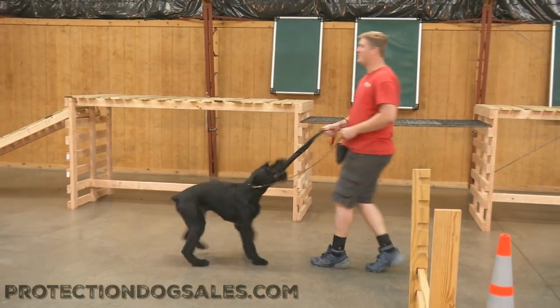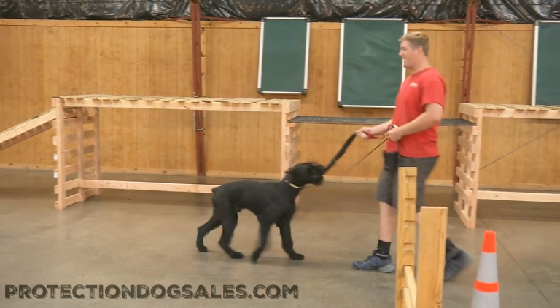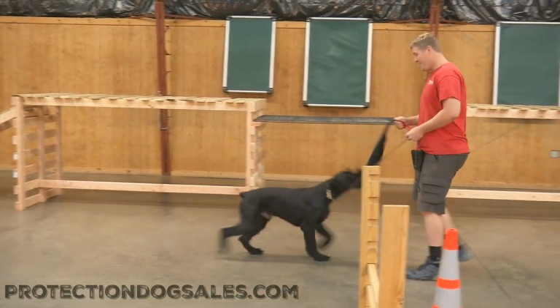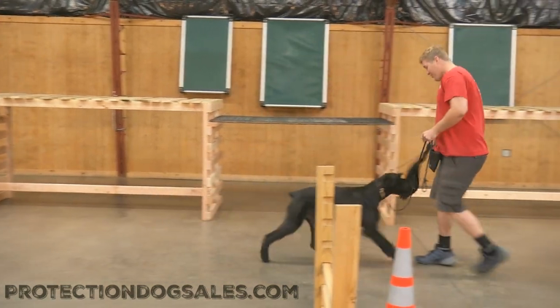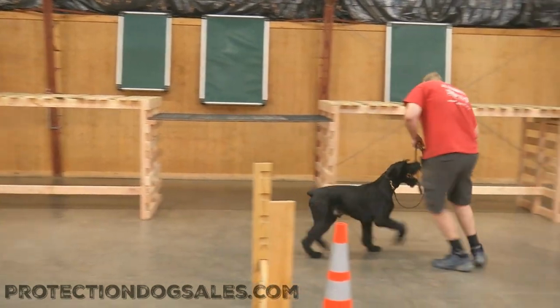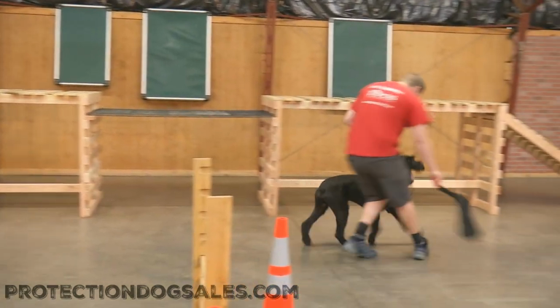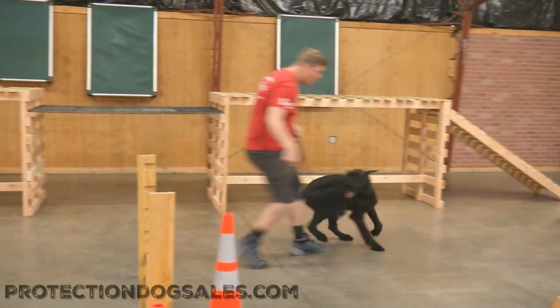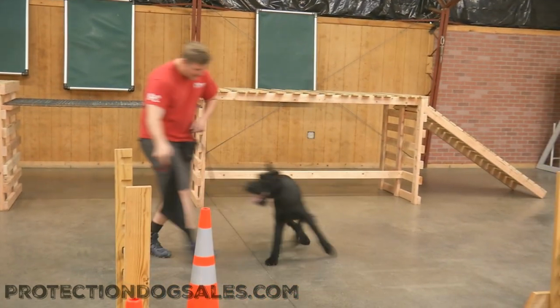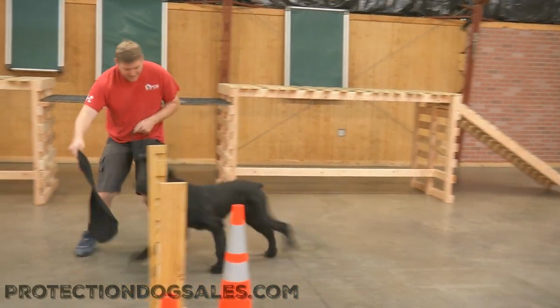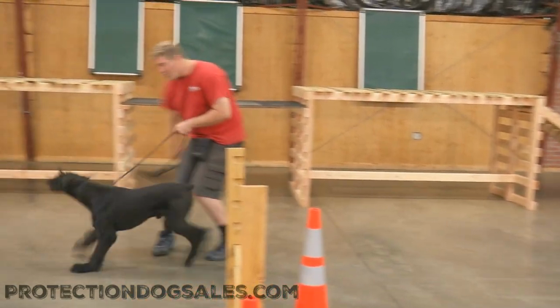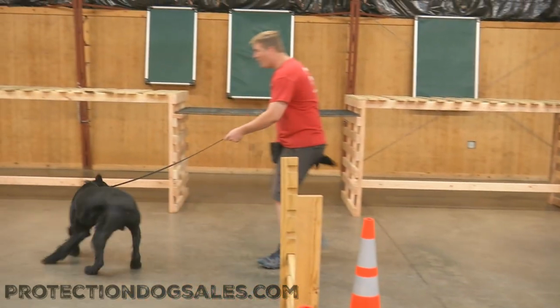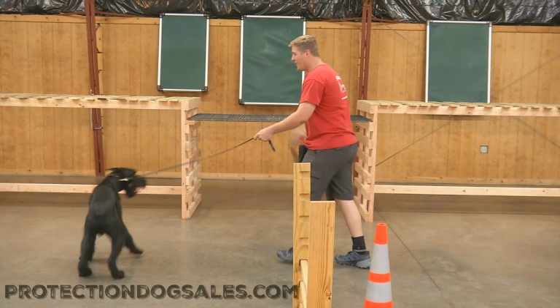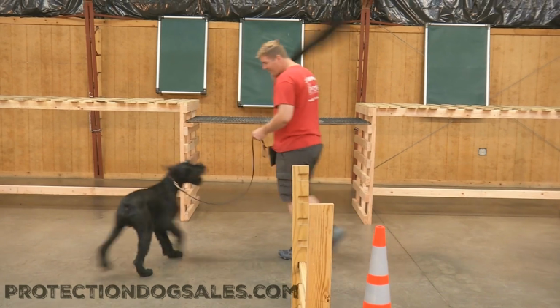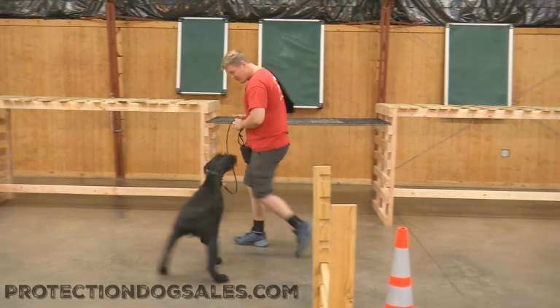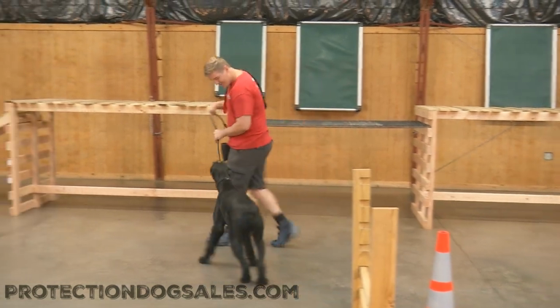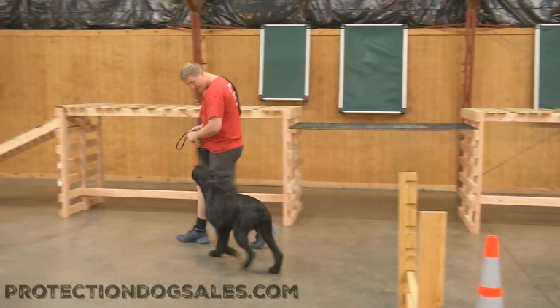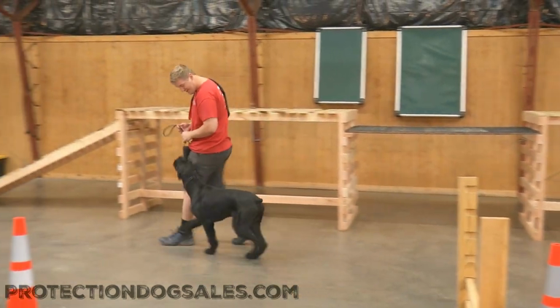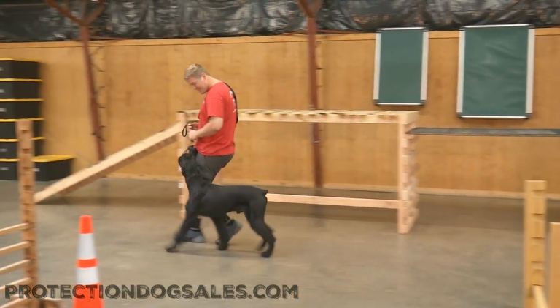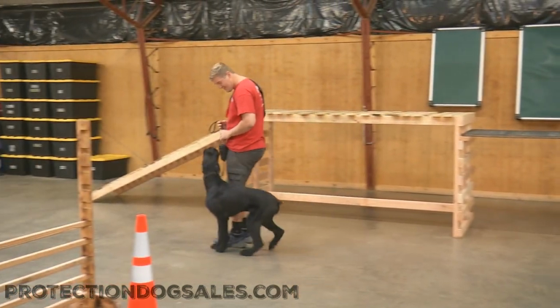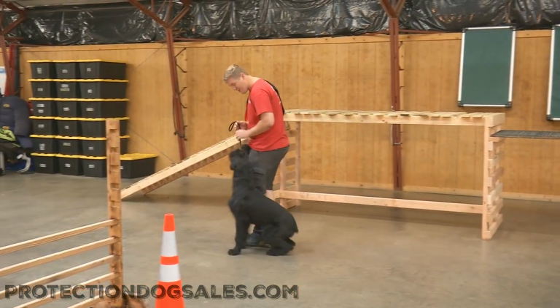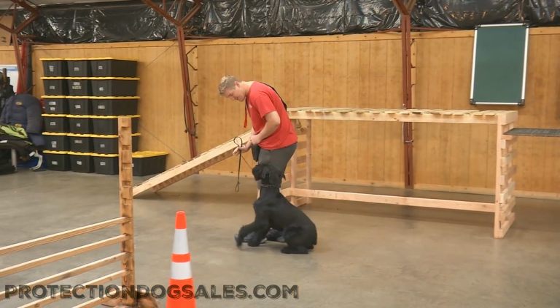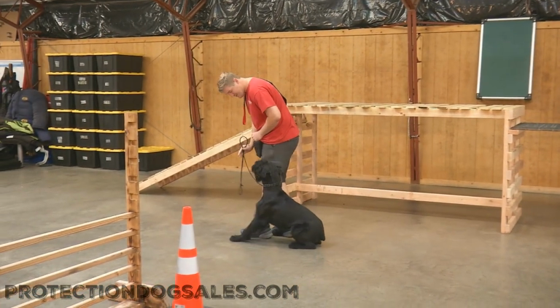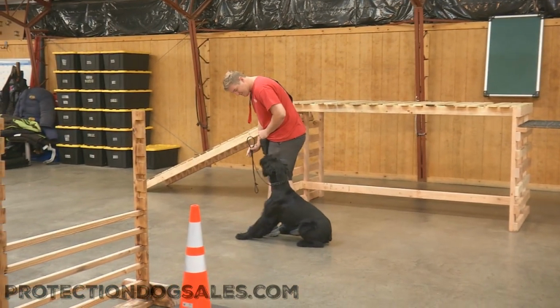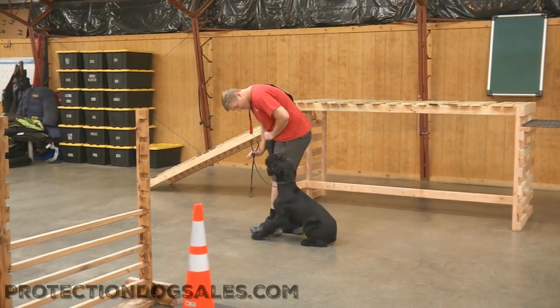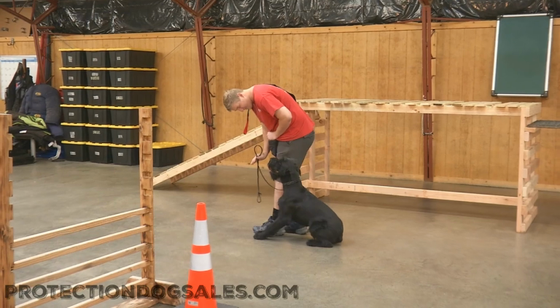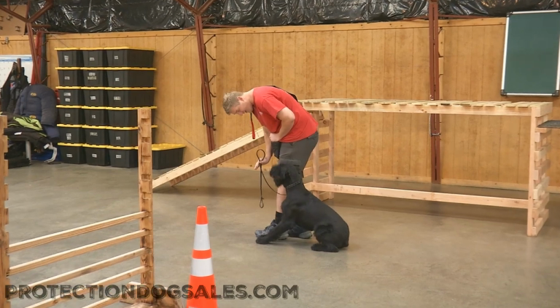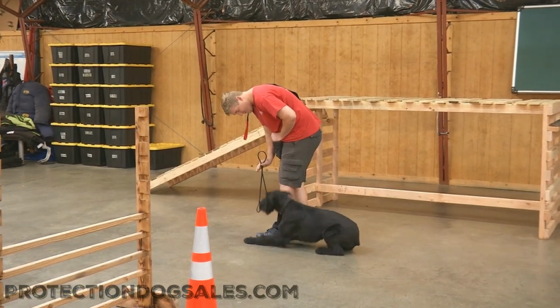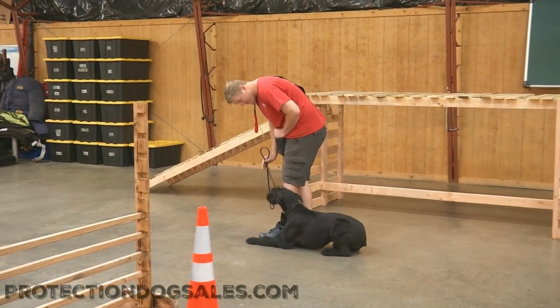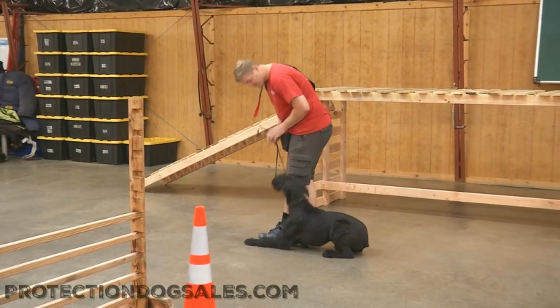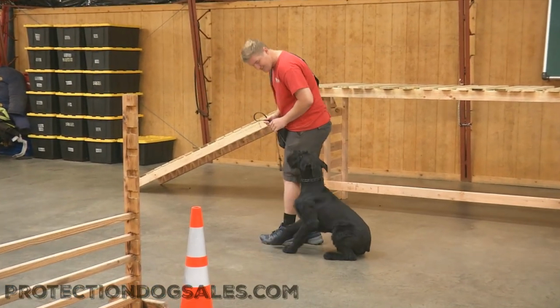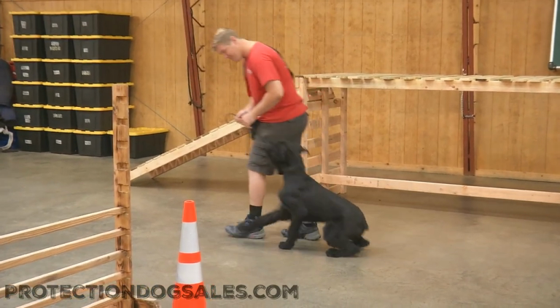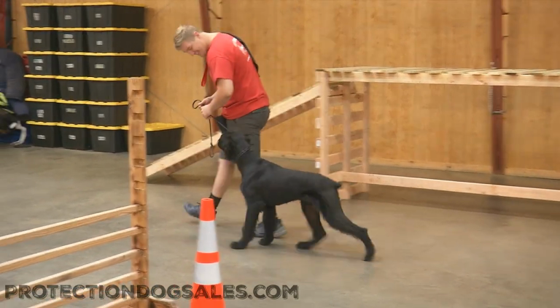So that's why our videos here at Protection Dog Sales, you'll see us doing head up heeling, using the ball, using the slap rag, showing you that competition-style heeling — that really fancy stuff — and showing you what these dogs are really made of.